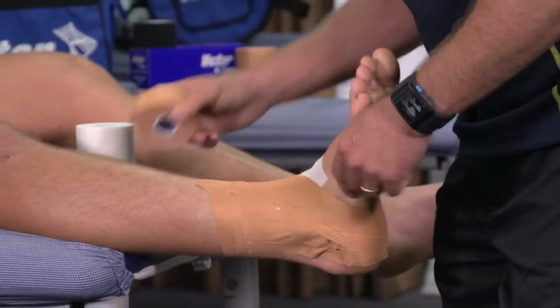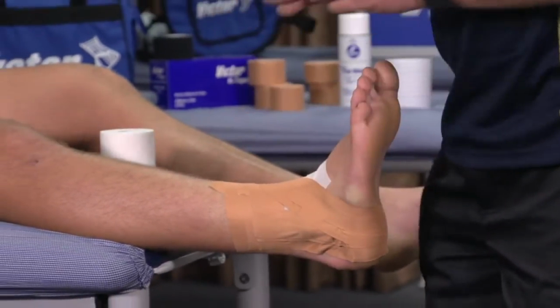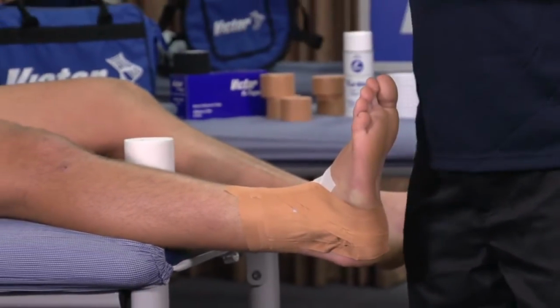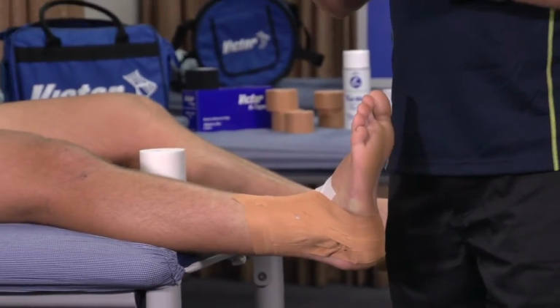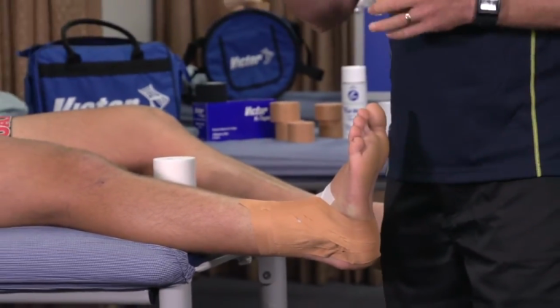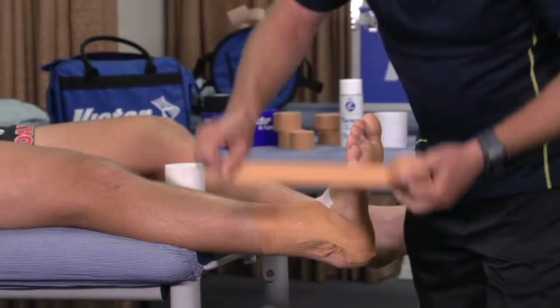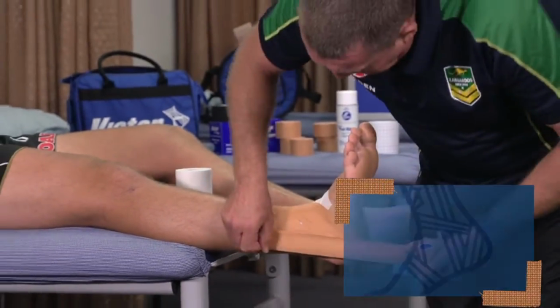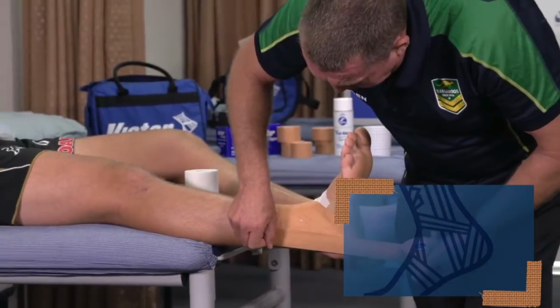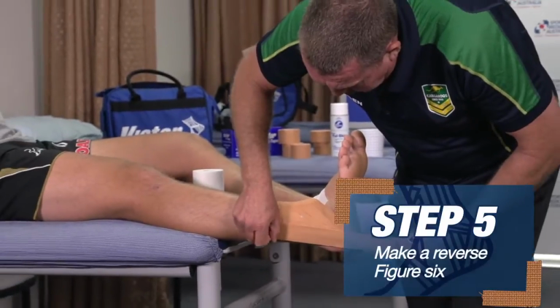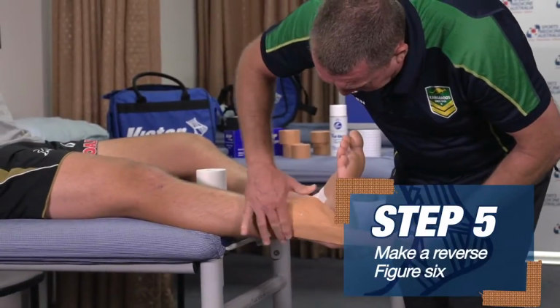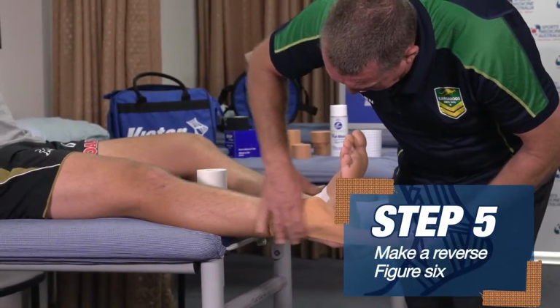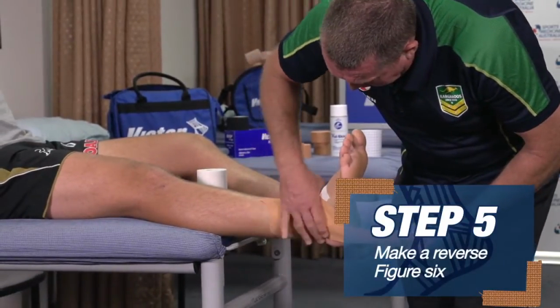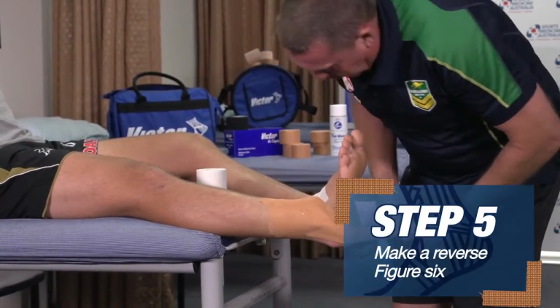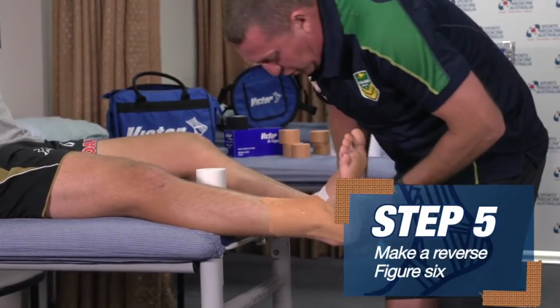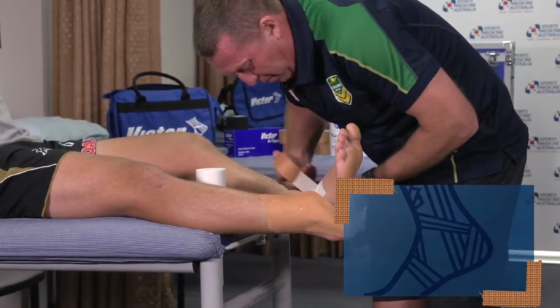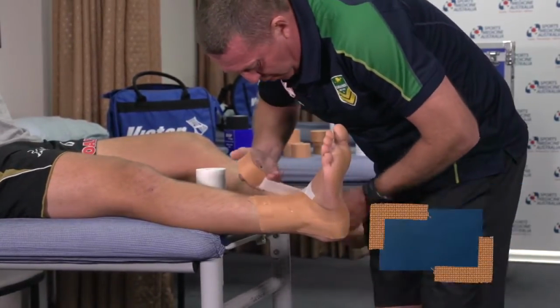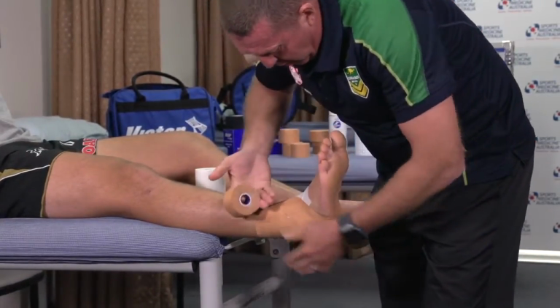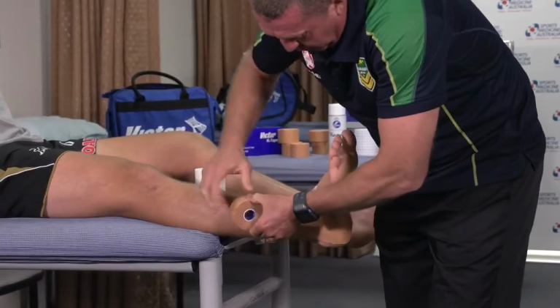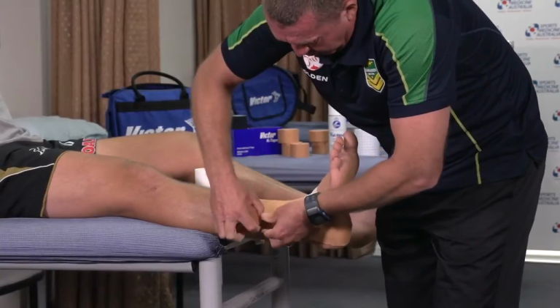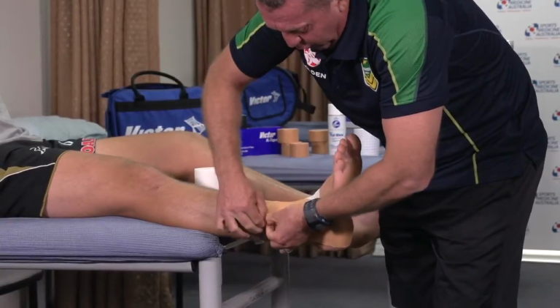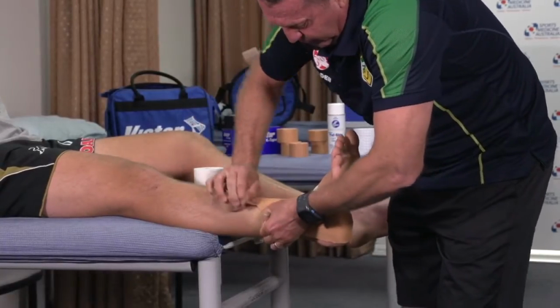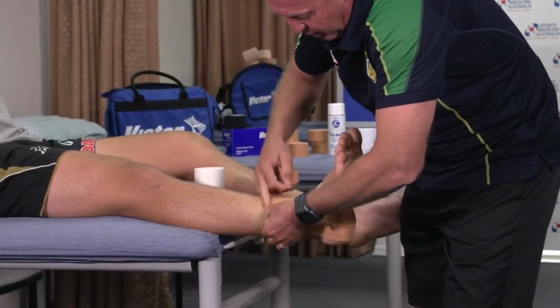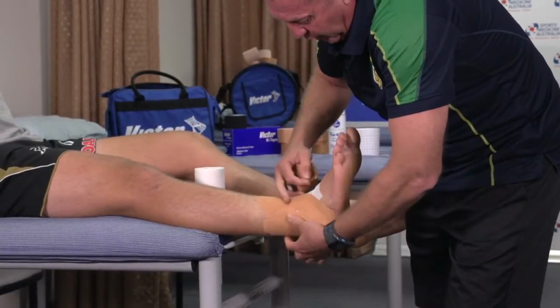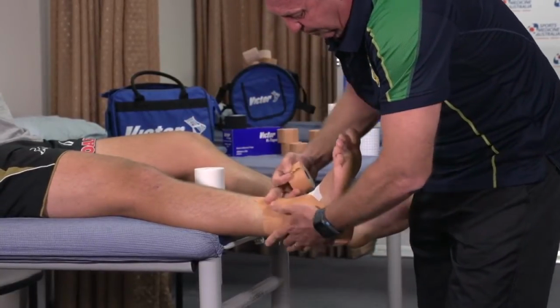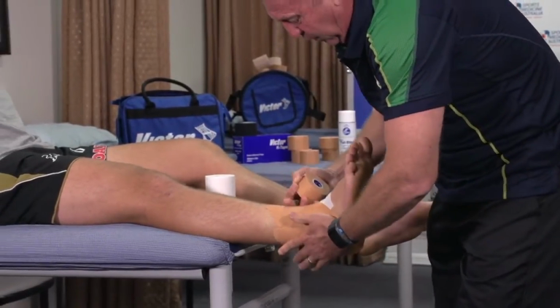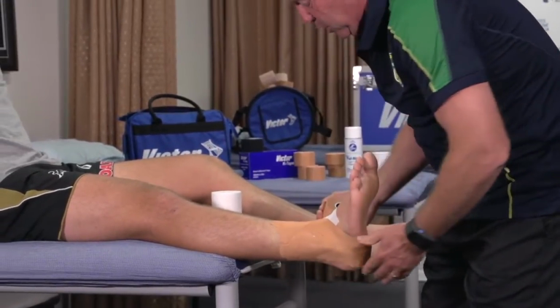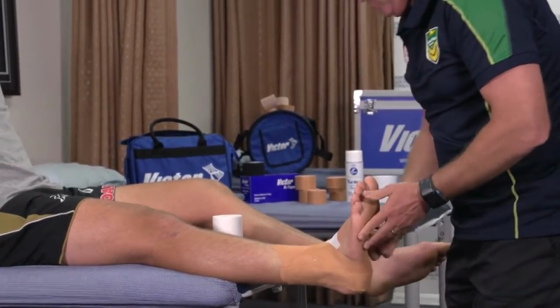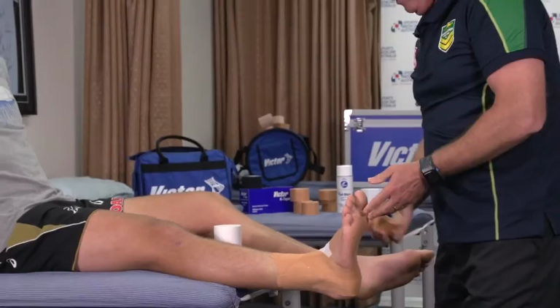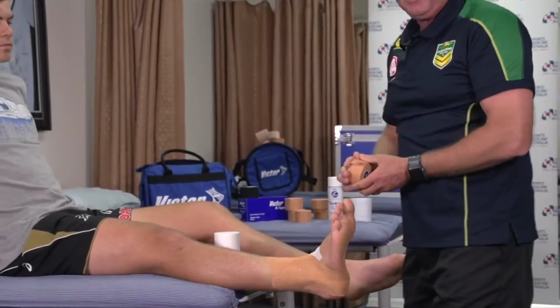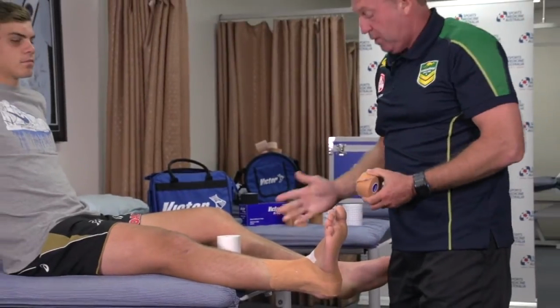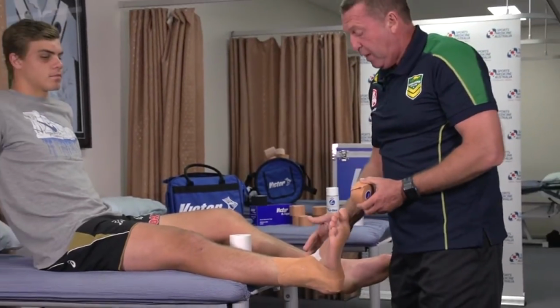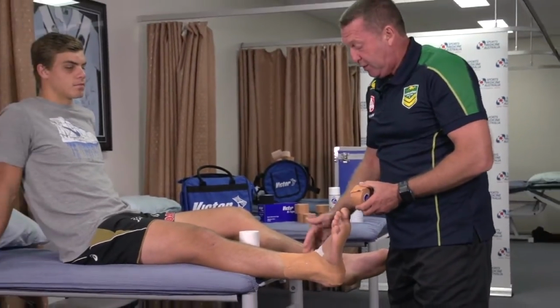Then I like to do a reverse six, going back to the first stirrup again, coming across the top of the forefoot and locking that off. So we've done our three stirrups and our sixes.